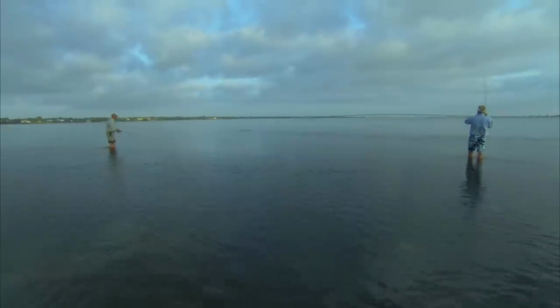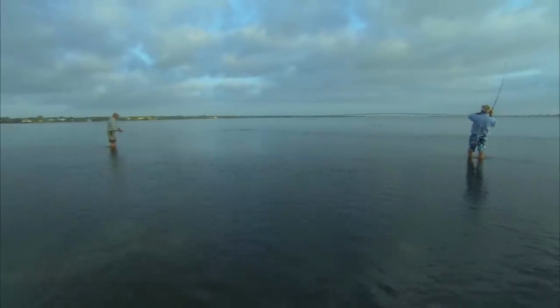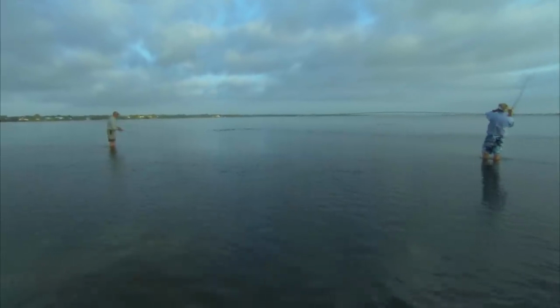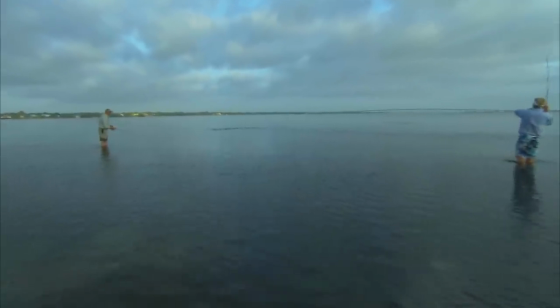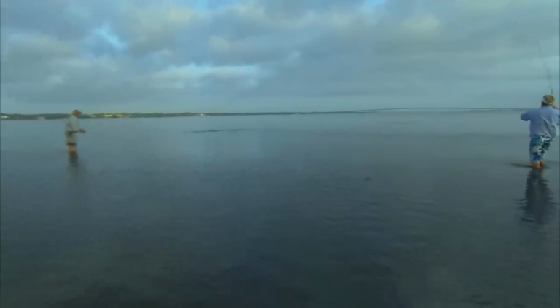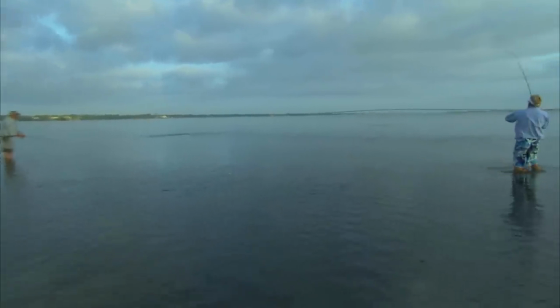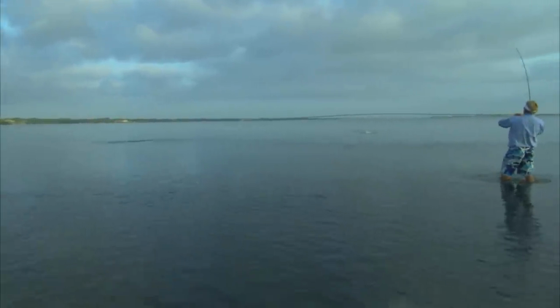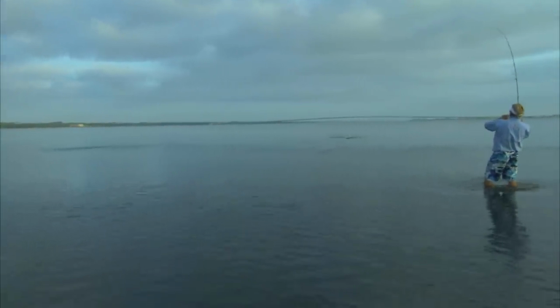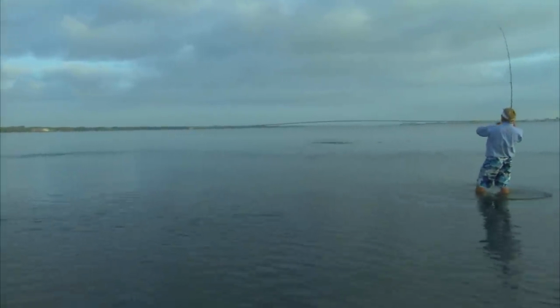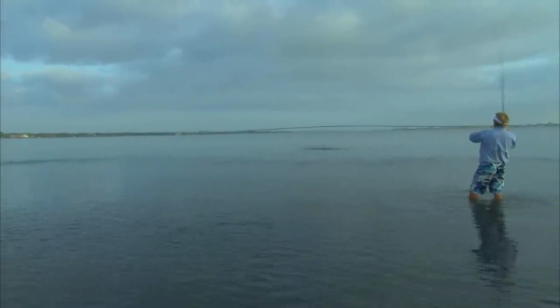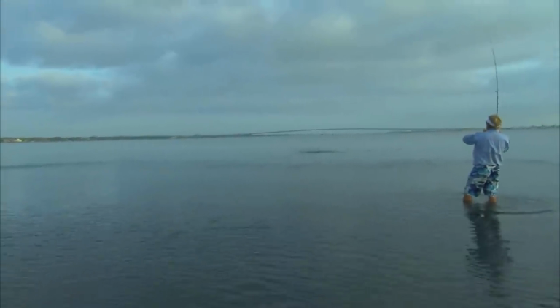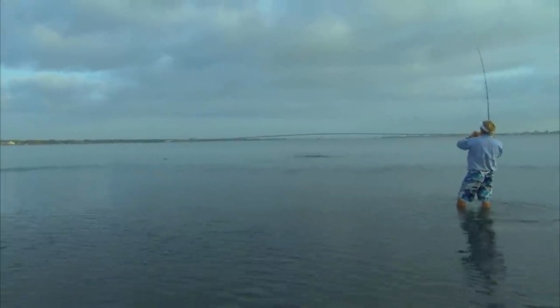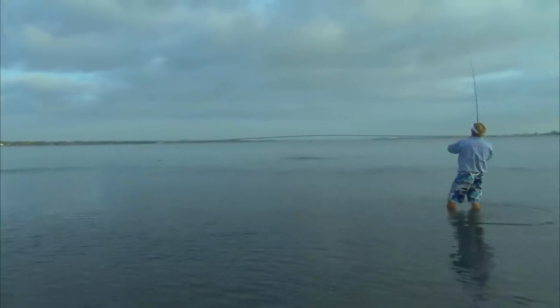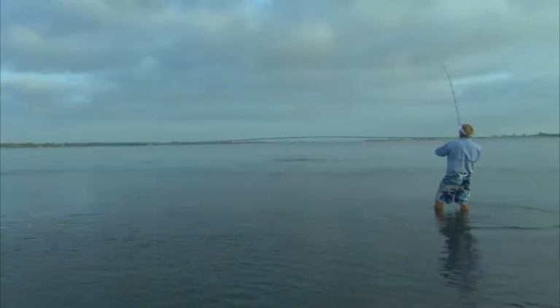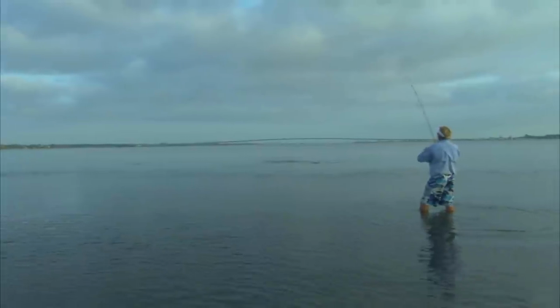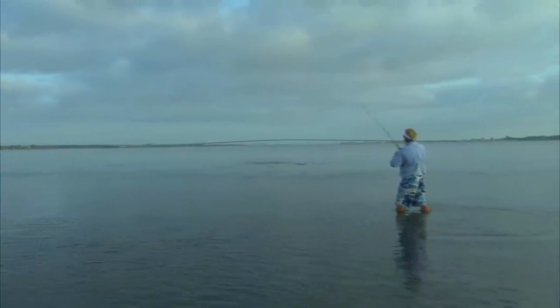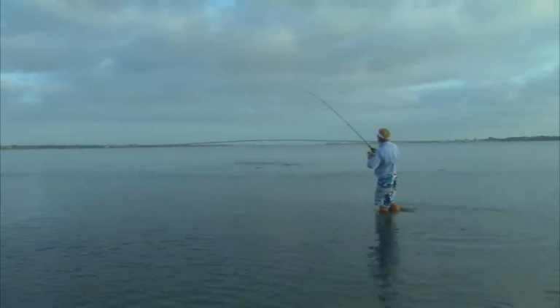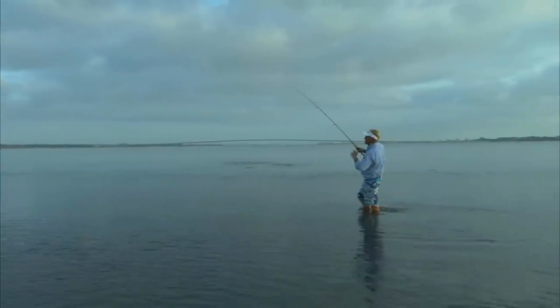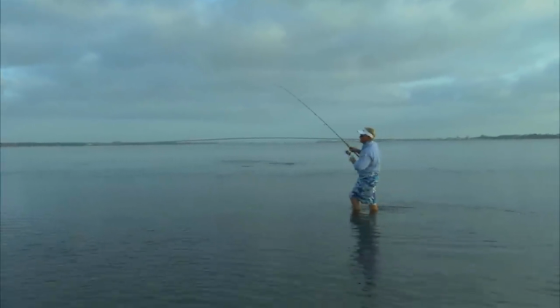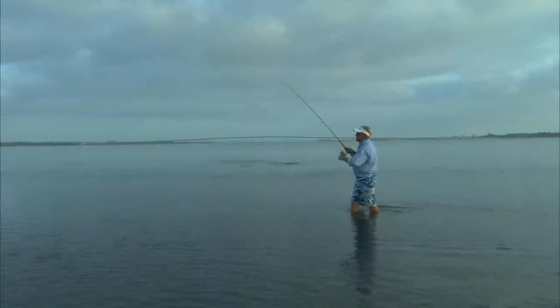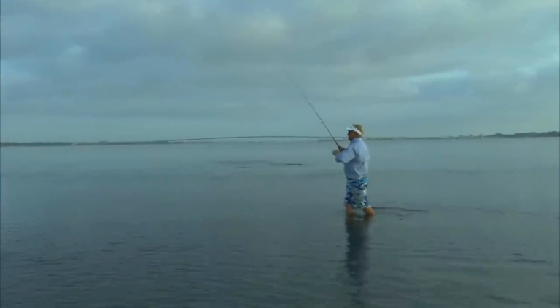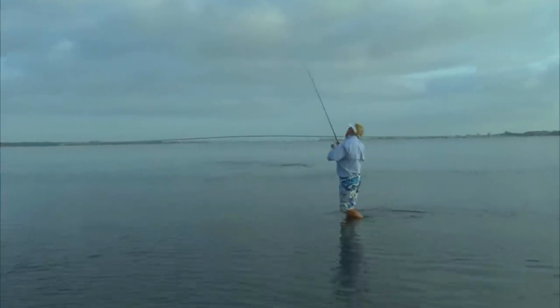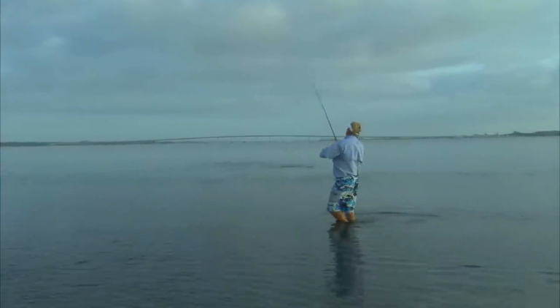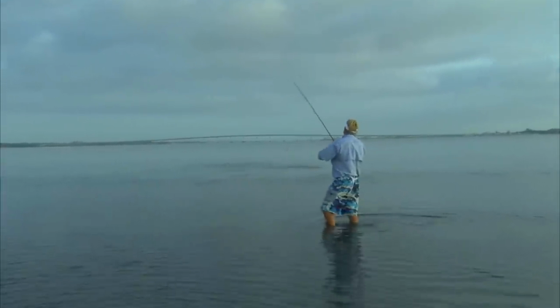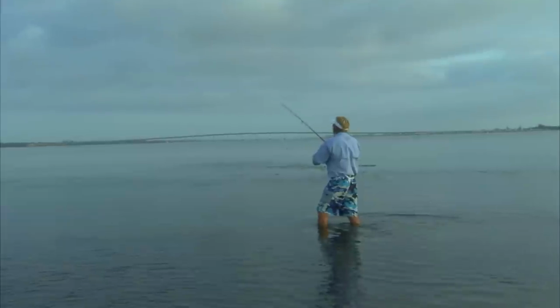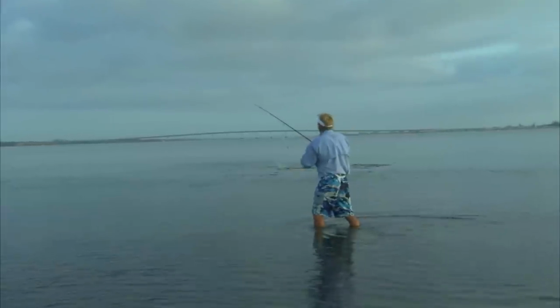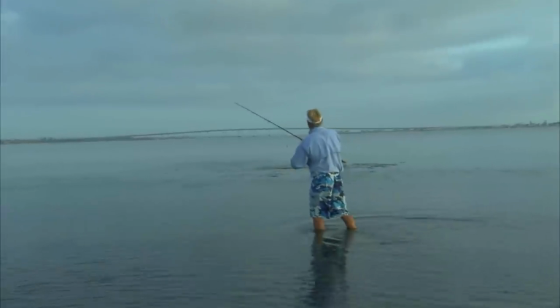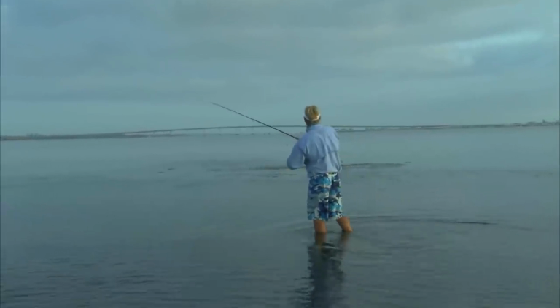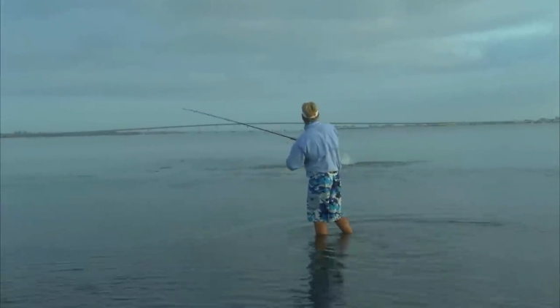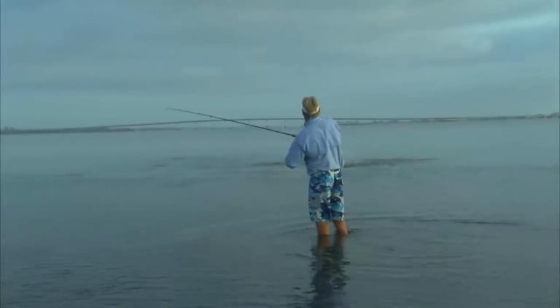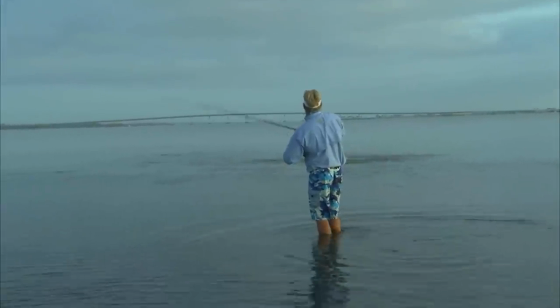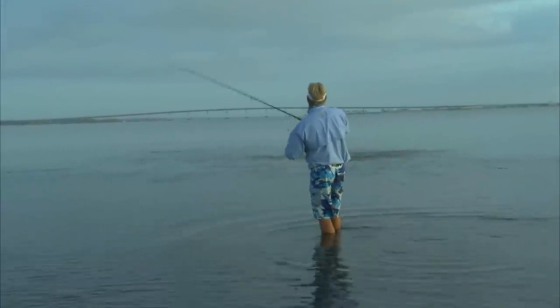There he is. He come up and sifted it right off the top. It's a trout. That's a good way to start off the morning. Nice trout.